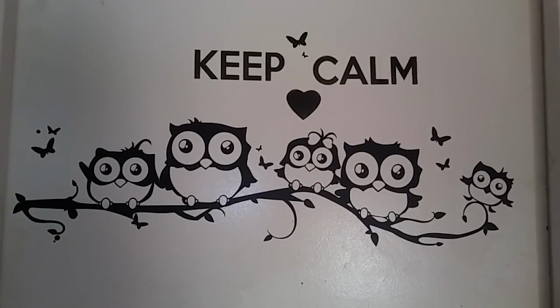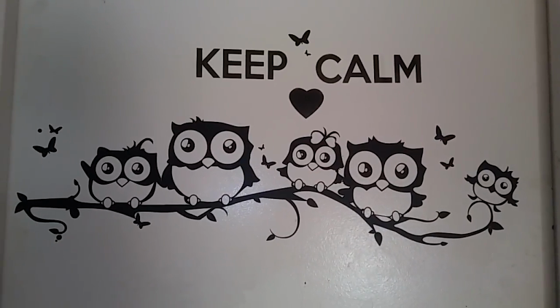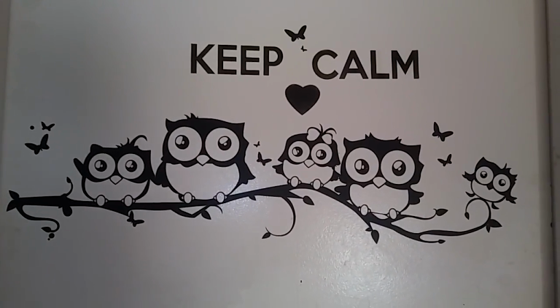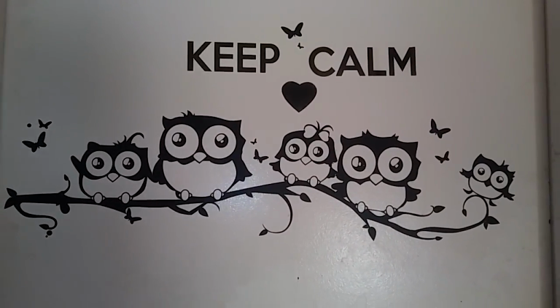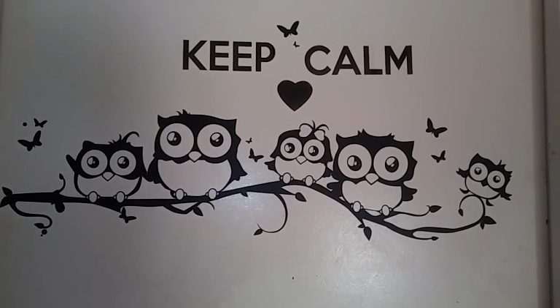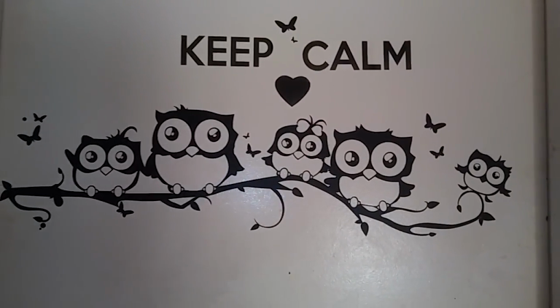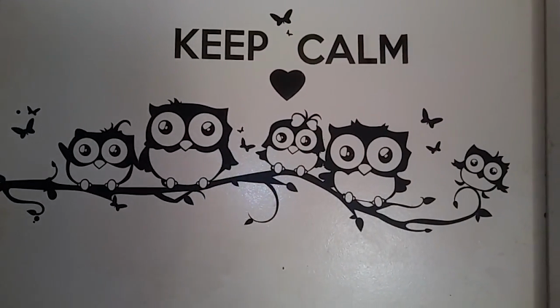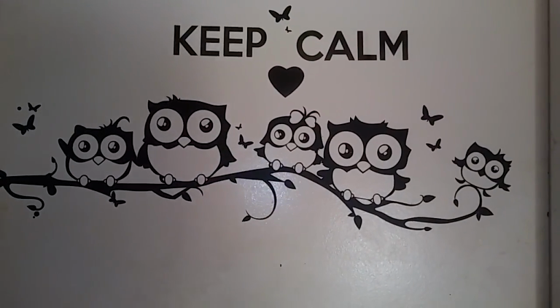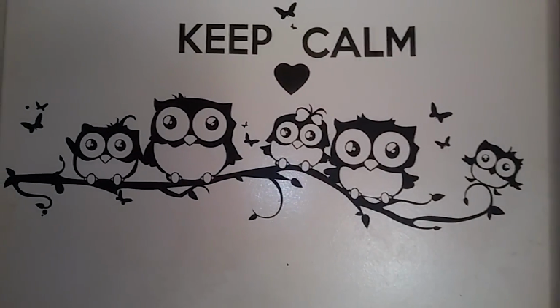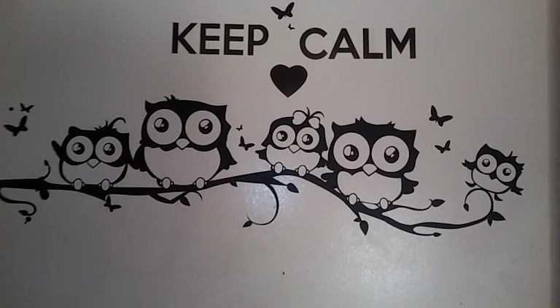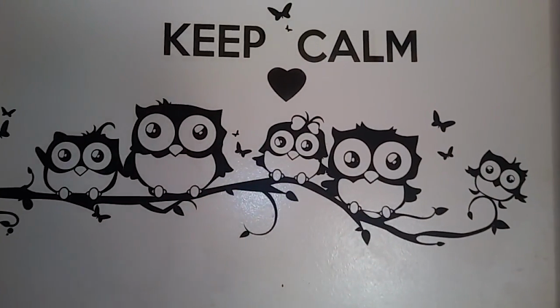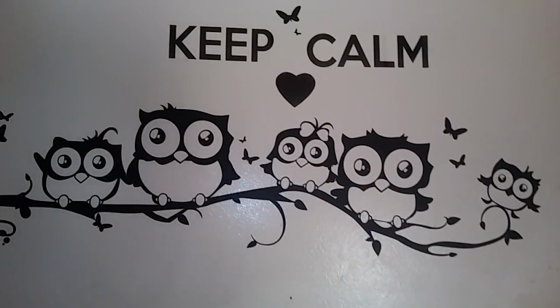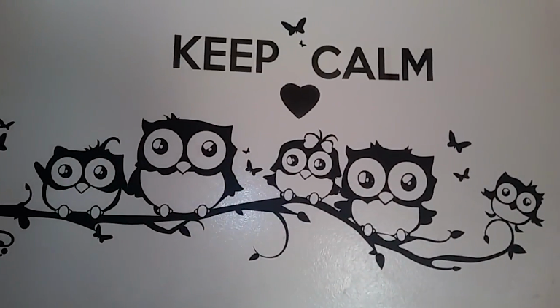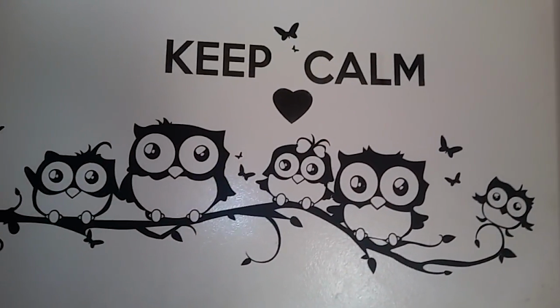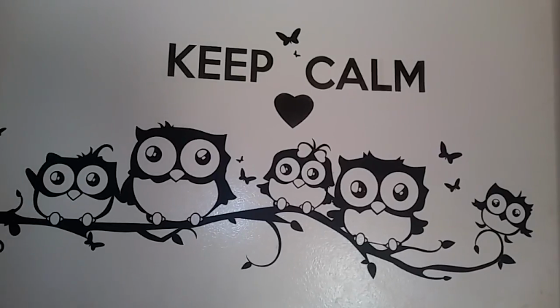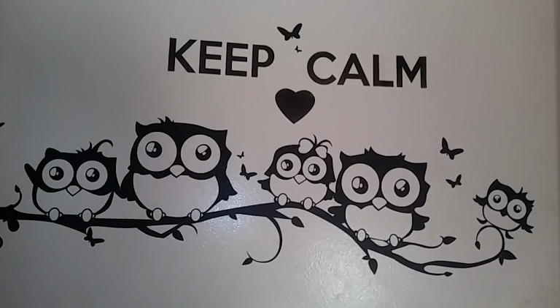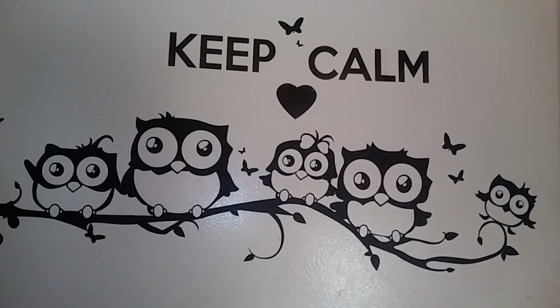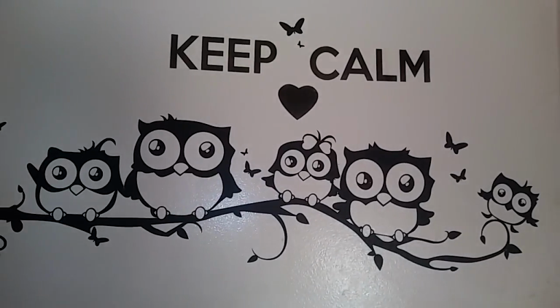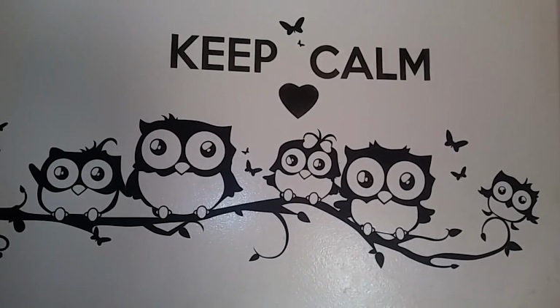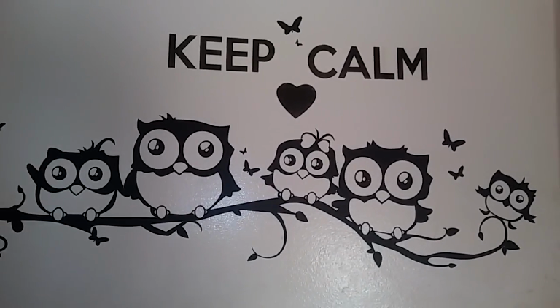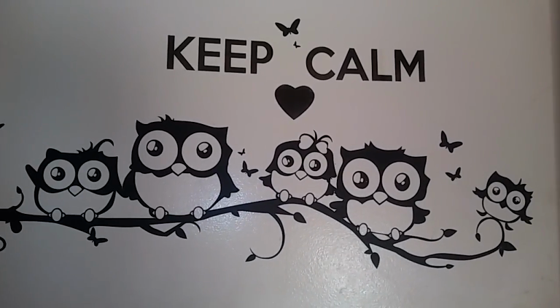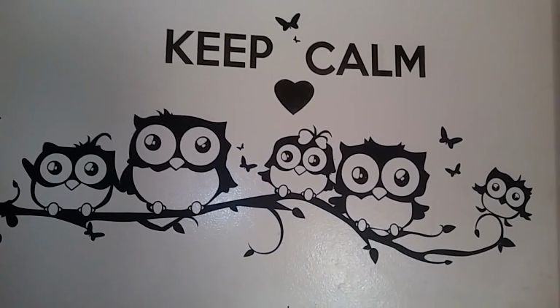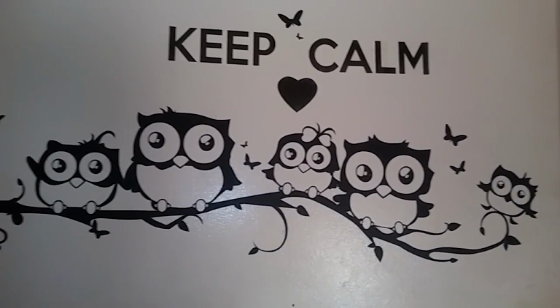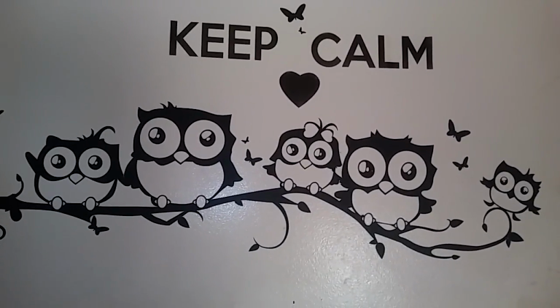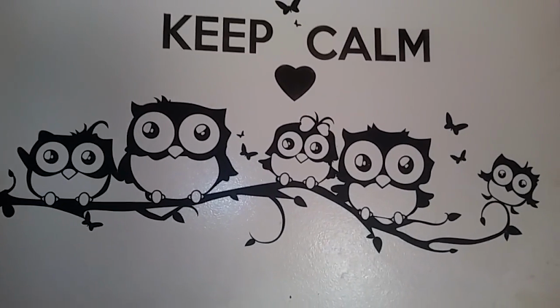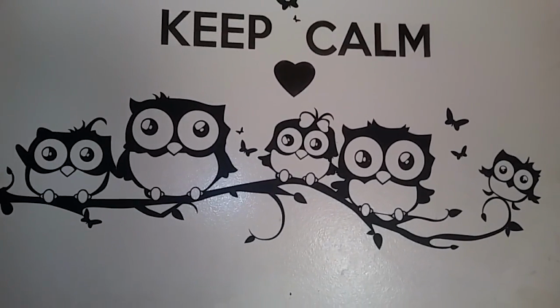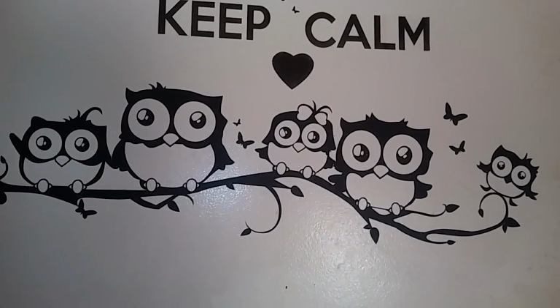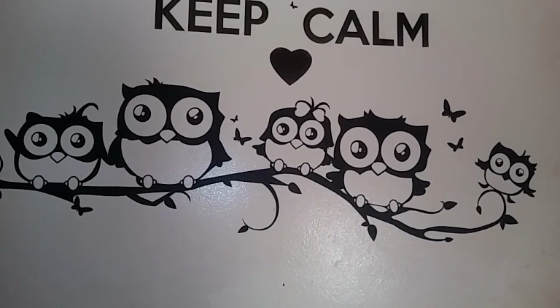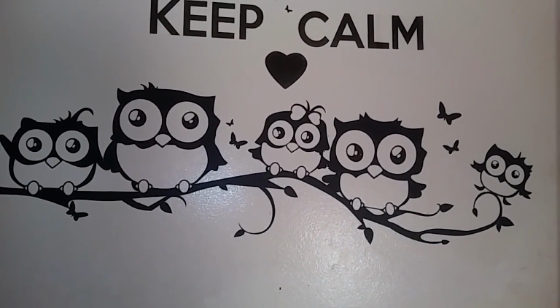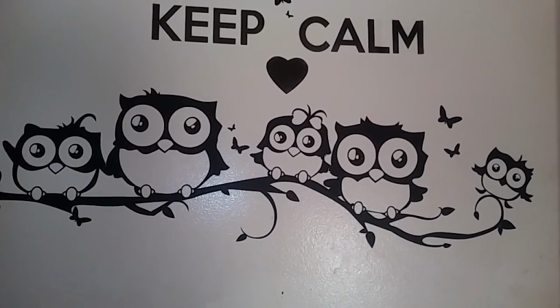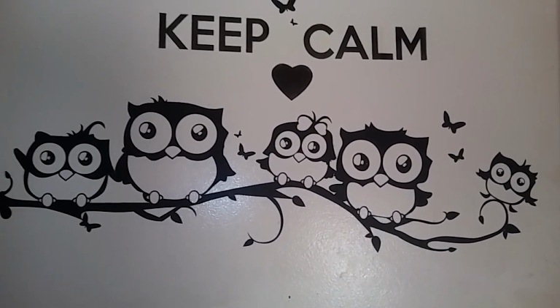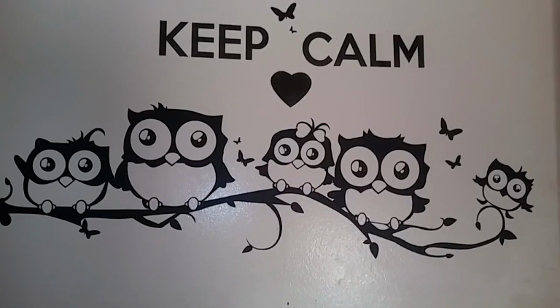Hi Owlads! Welcome back to our channel. I'm bringing you a quick tour of my magical little studio slash craft room, whatever you want to call it. I just call it my happy place.